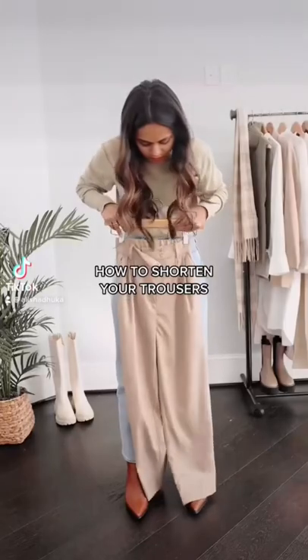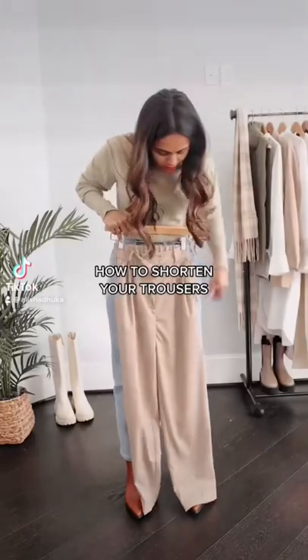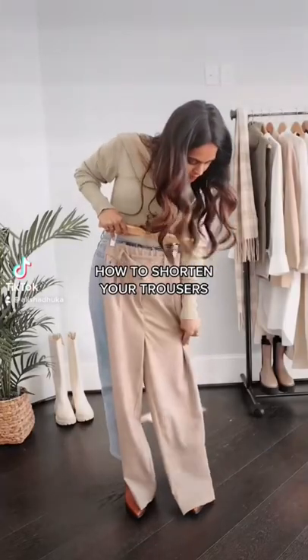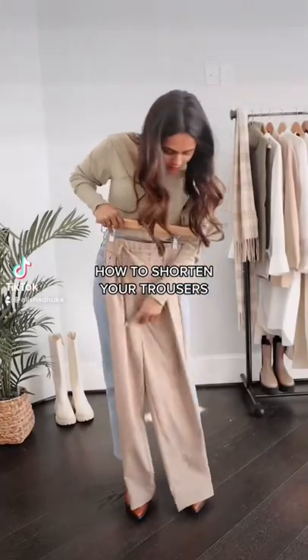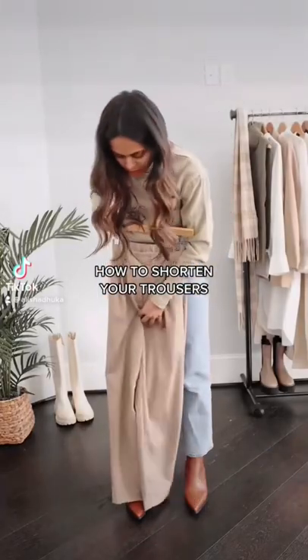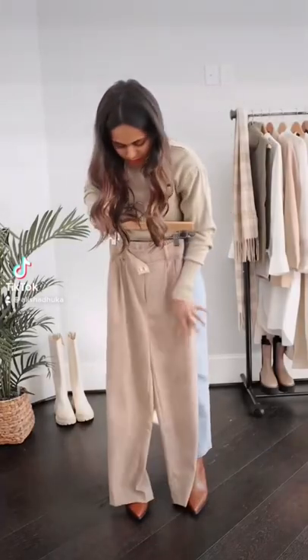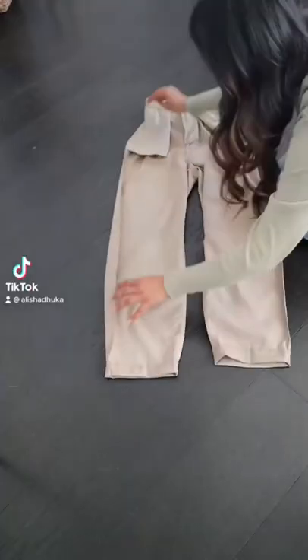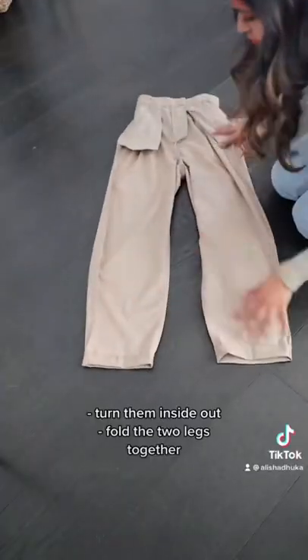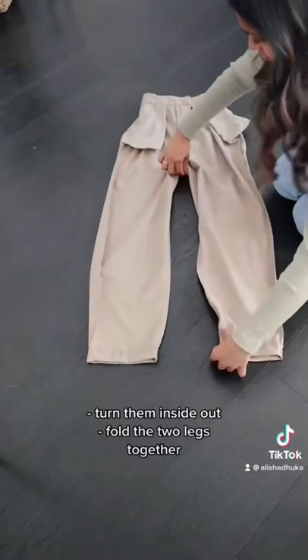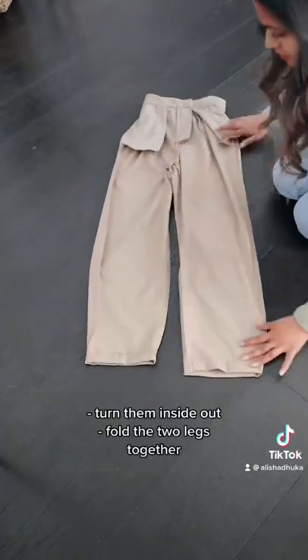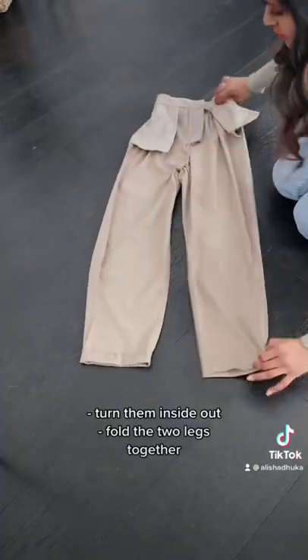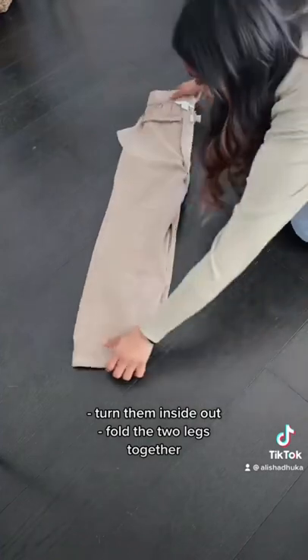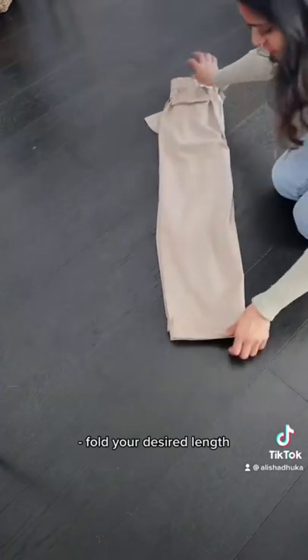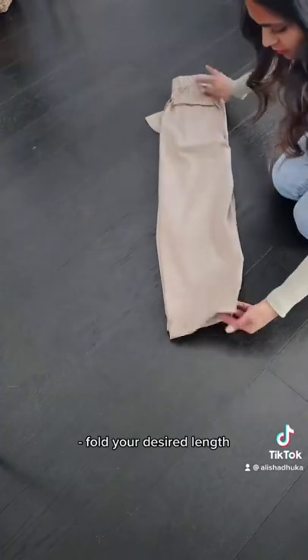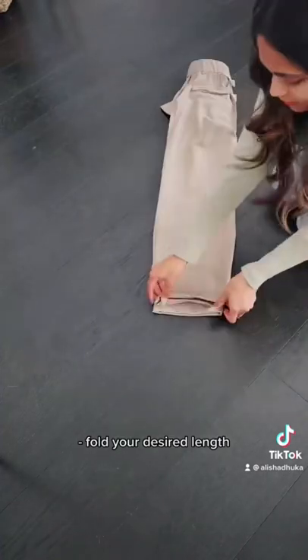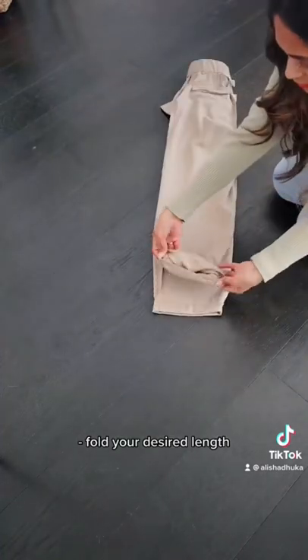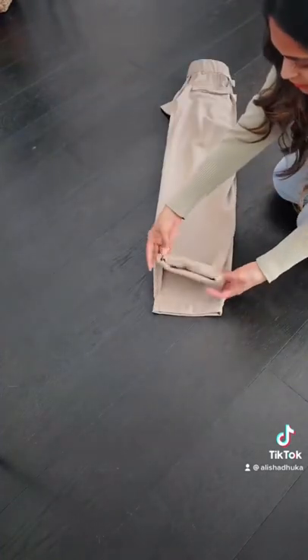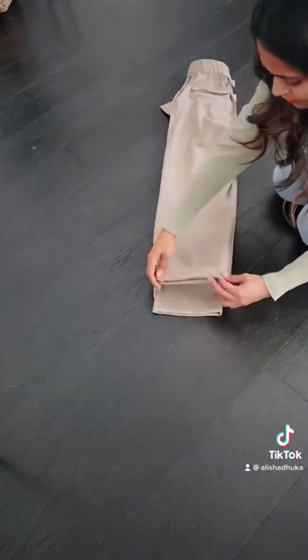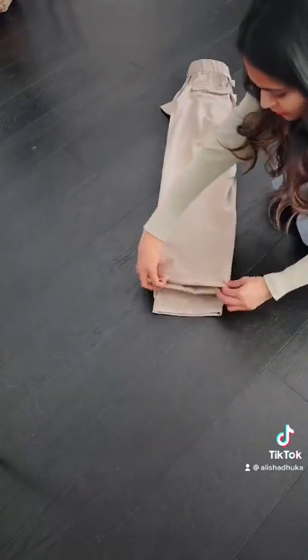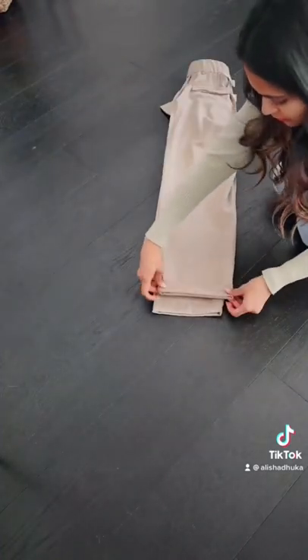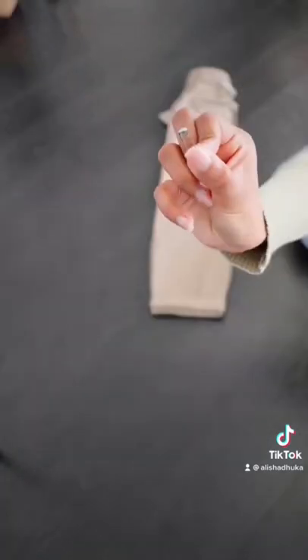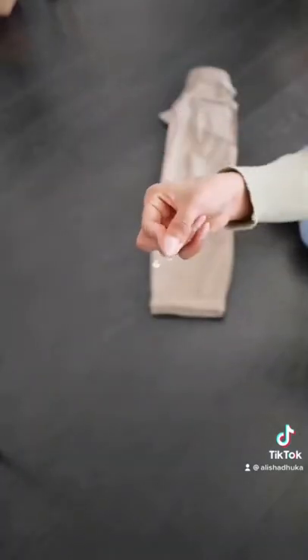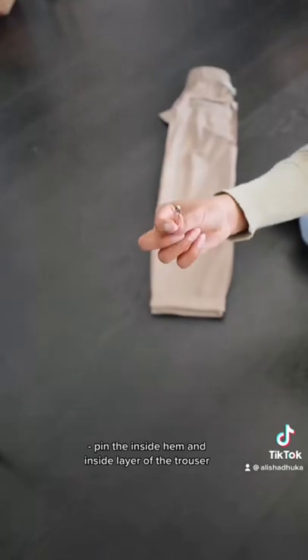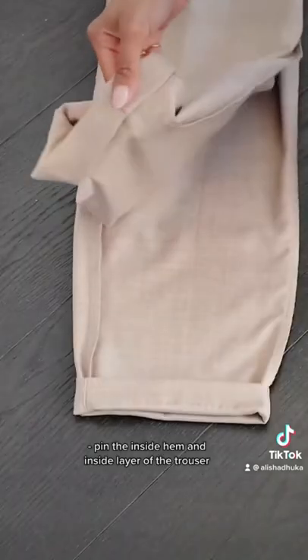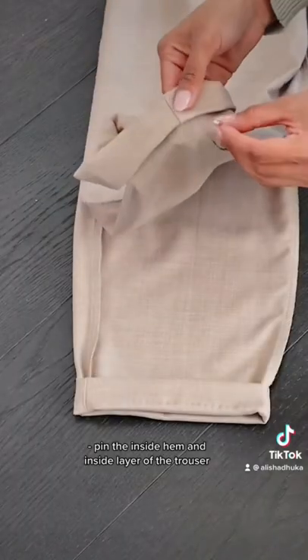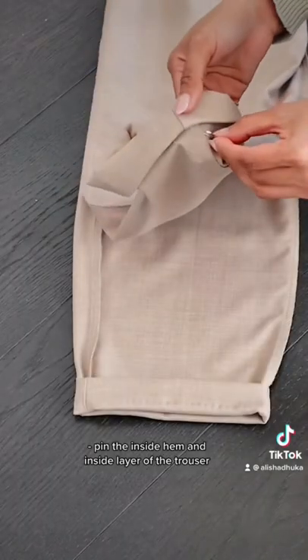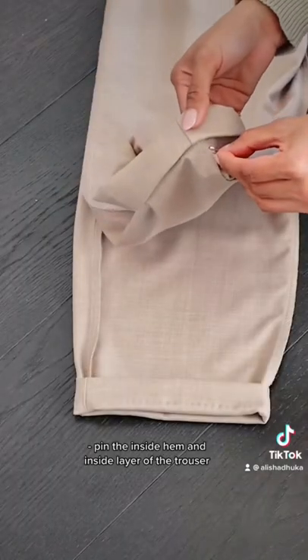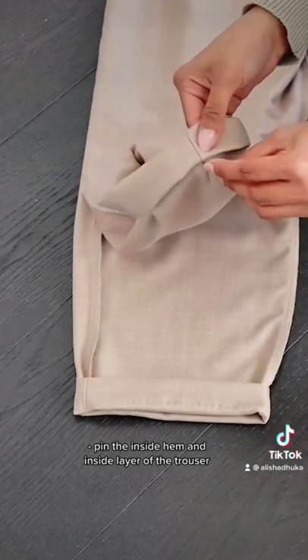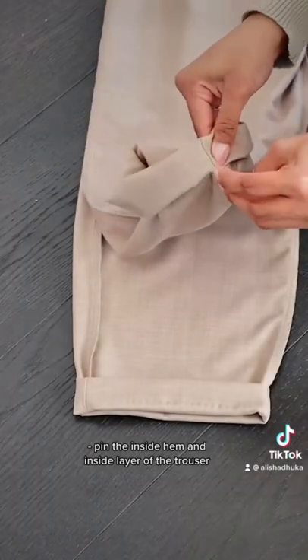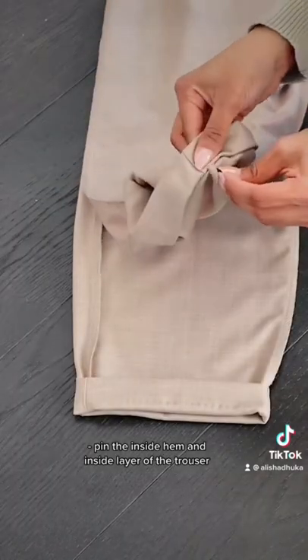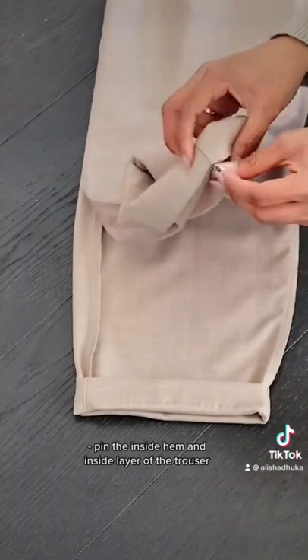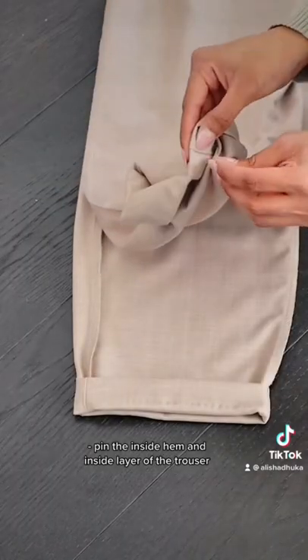How to shorten your trousers in less than five minutes. Grab your trousers, fold them inside out, then fold in your desired length. Grab your safety pin and pin the inside hem and the inside layer of the cuff that you just folded.